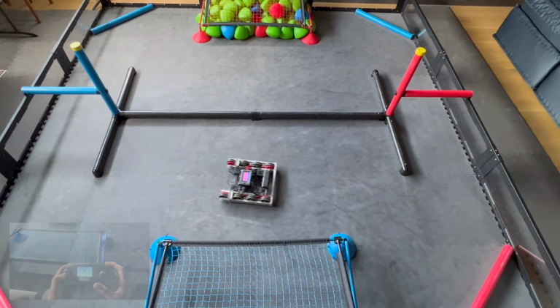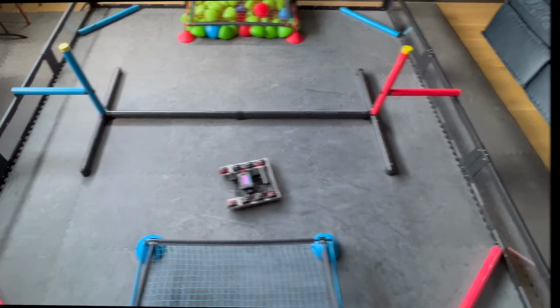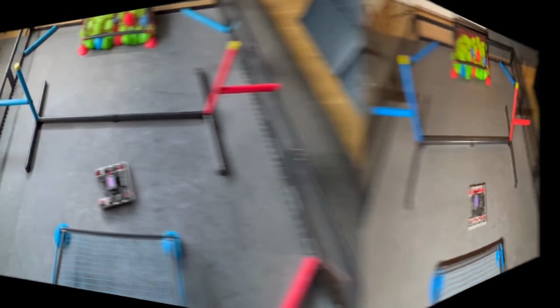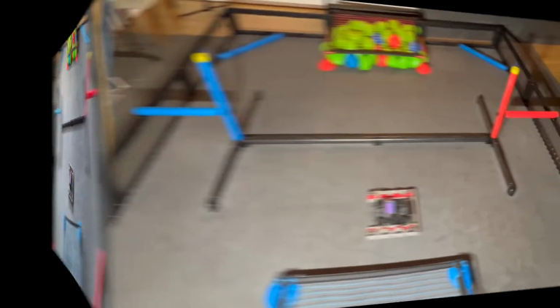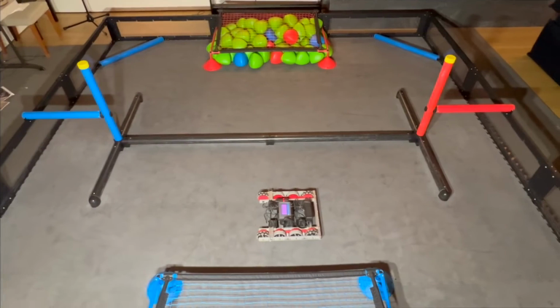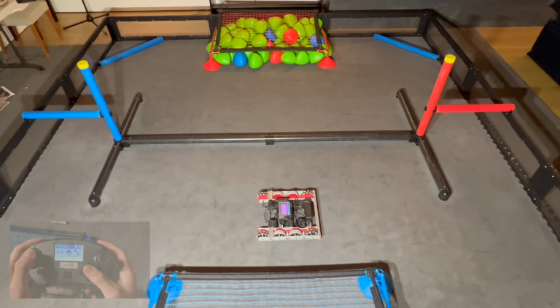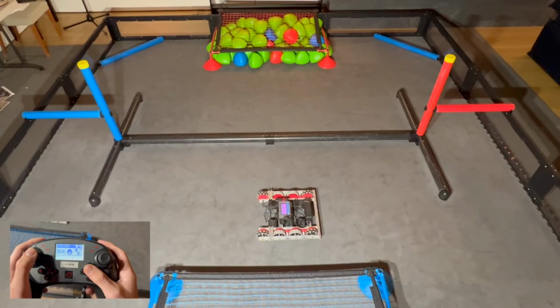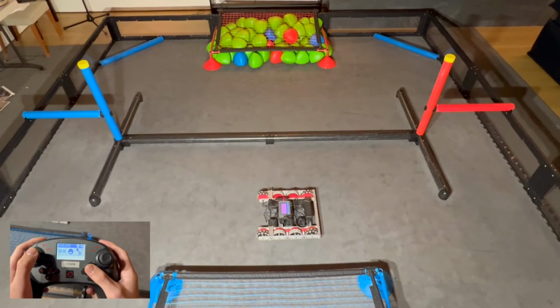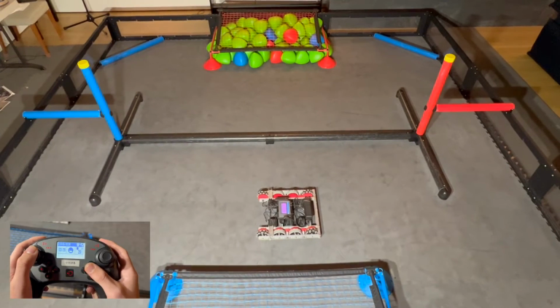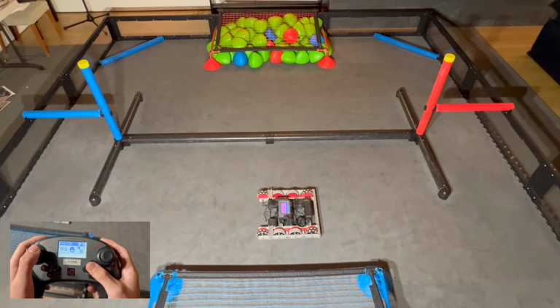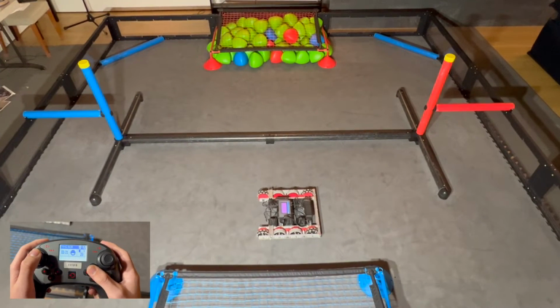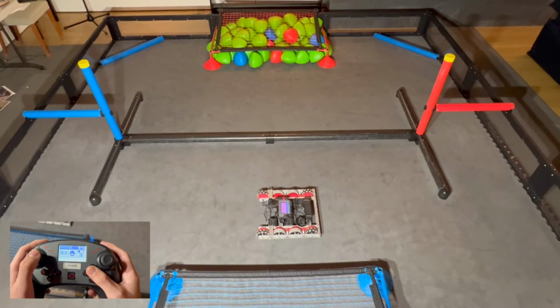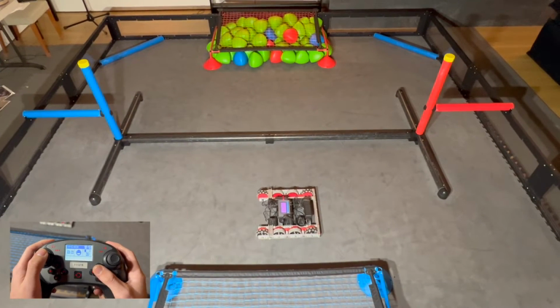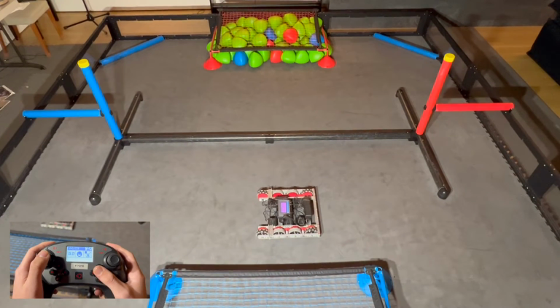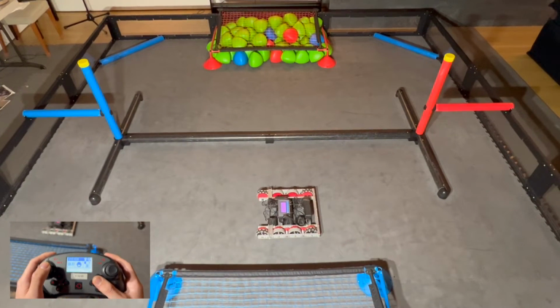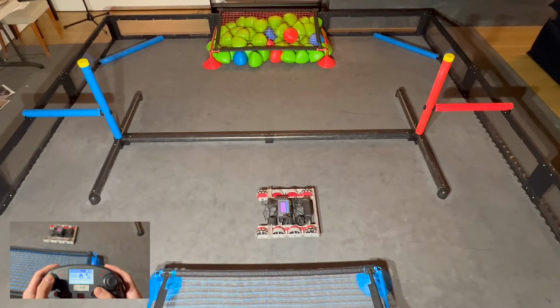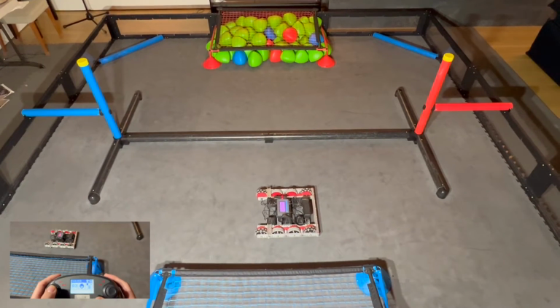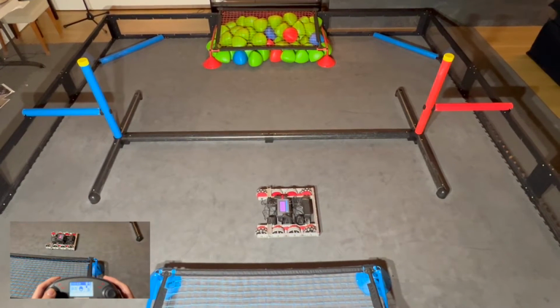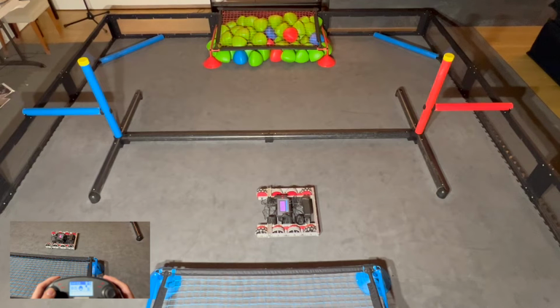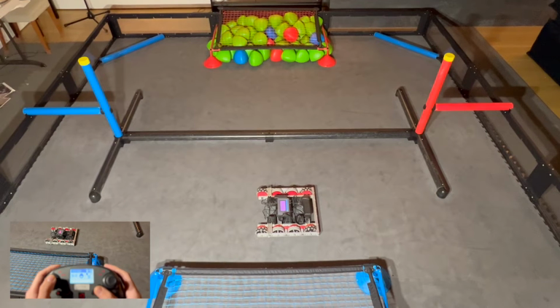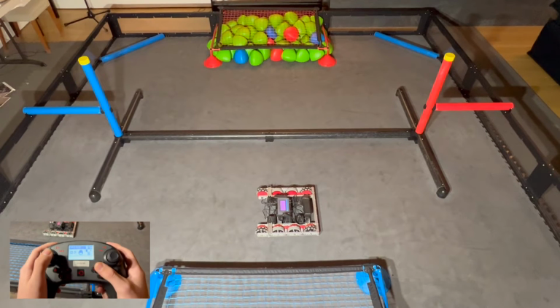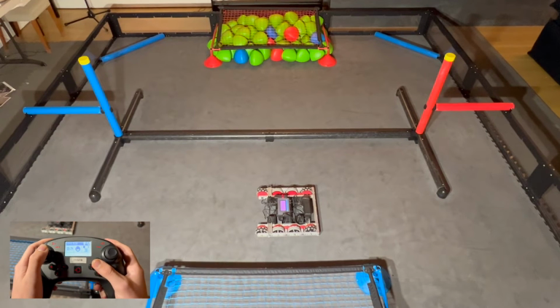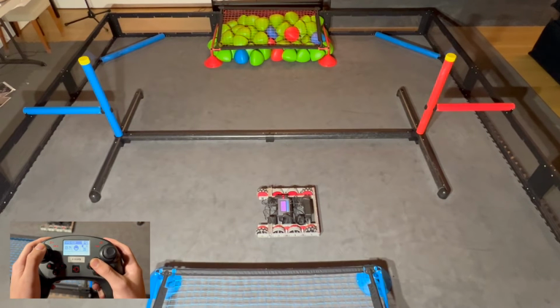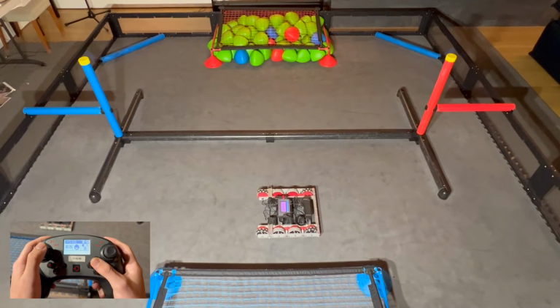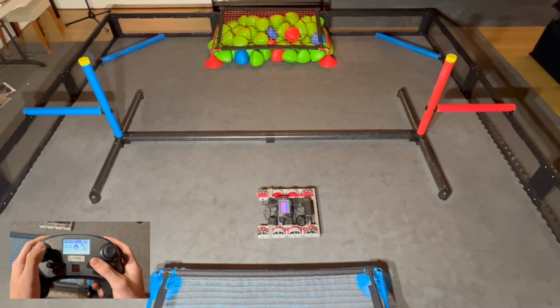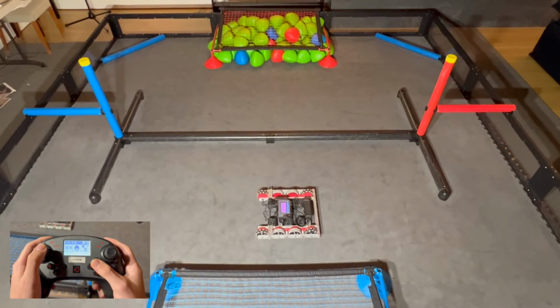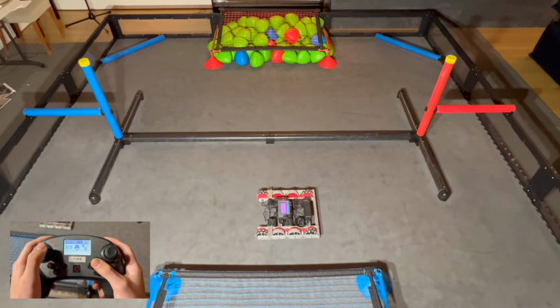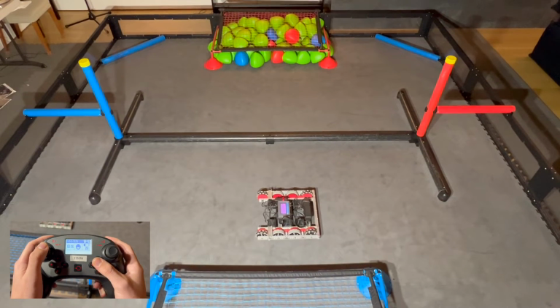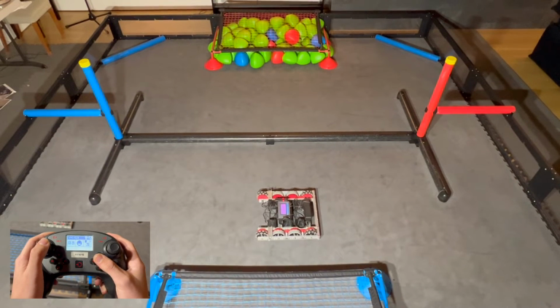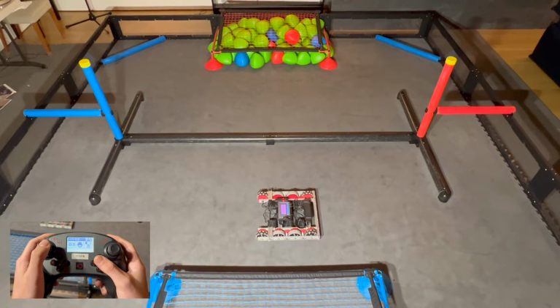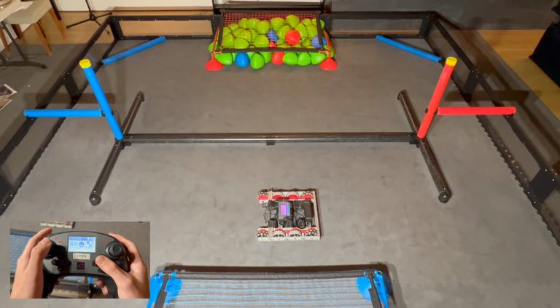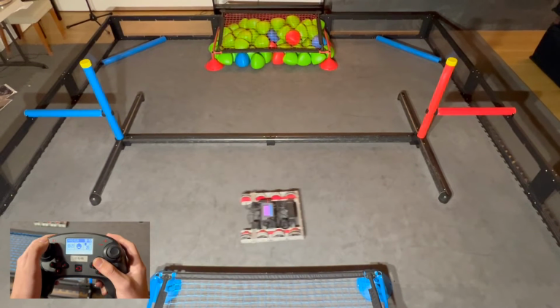All right, now we got the traction wheels on the dry base. Okay, begin — go!